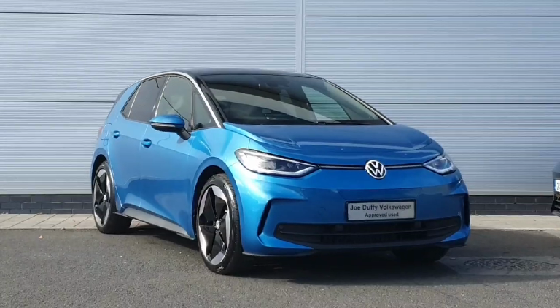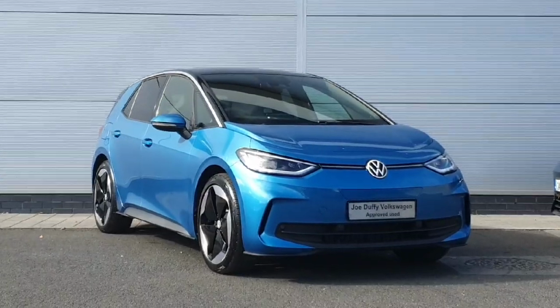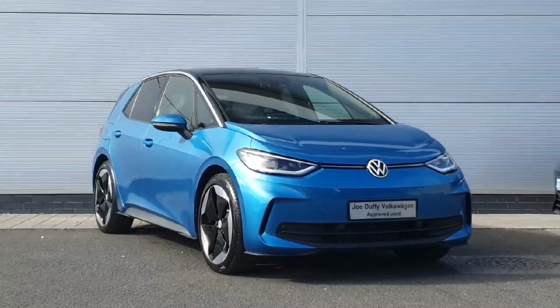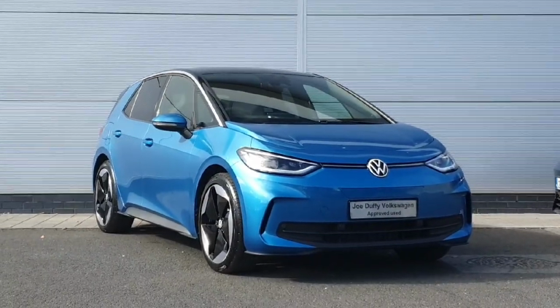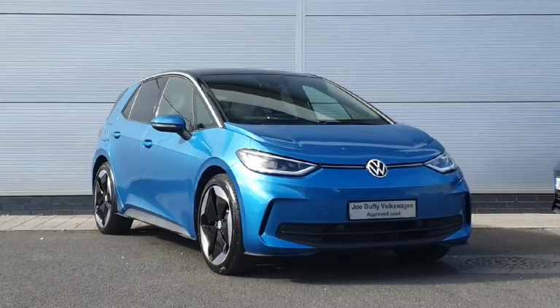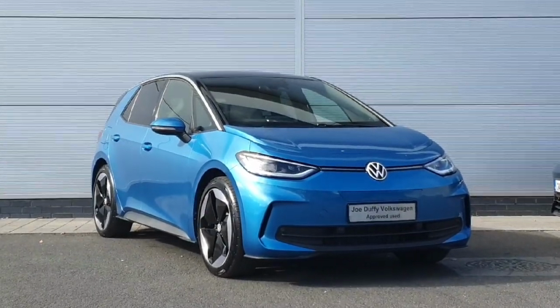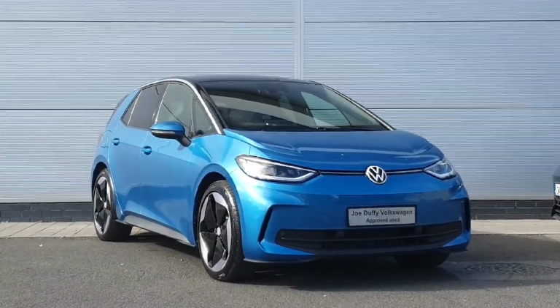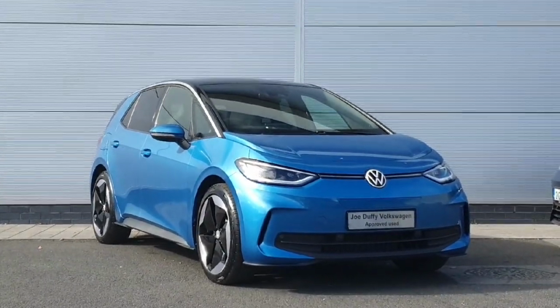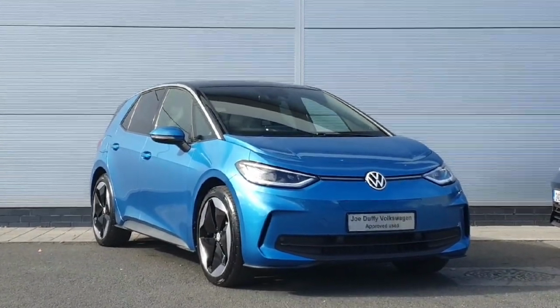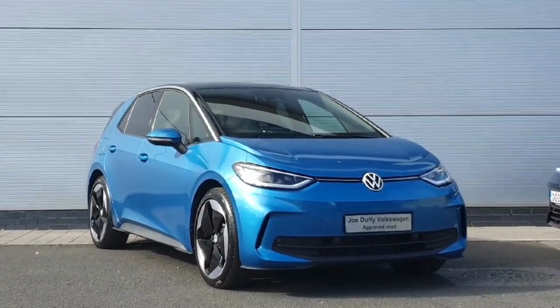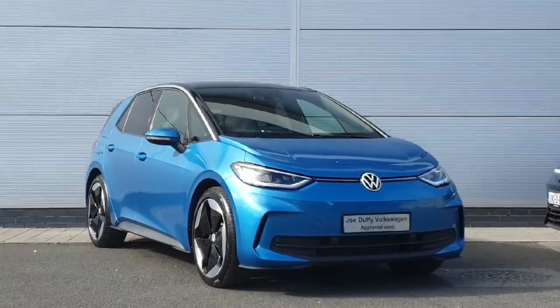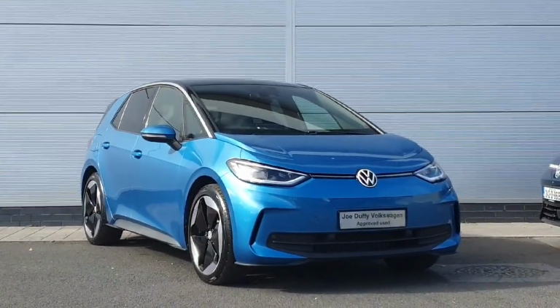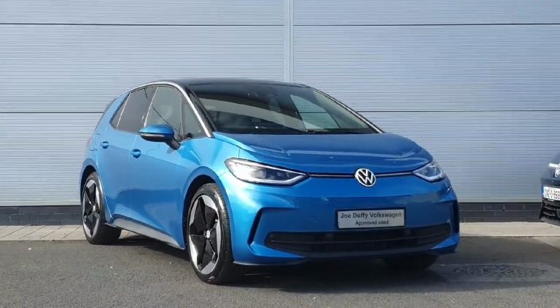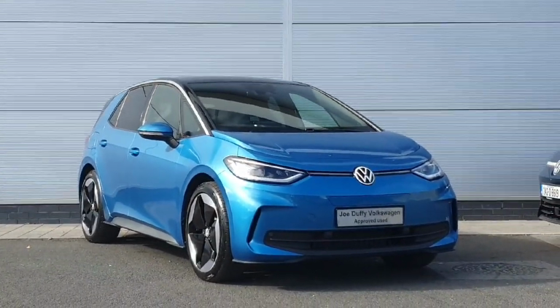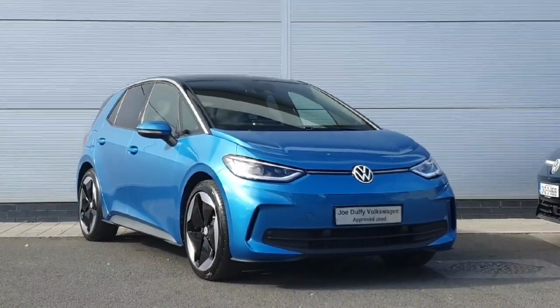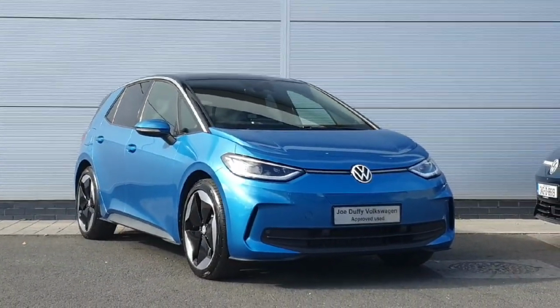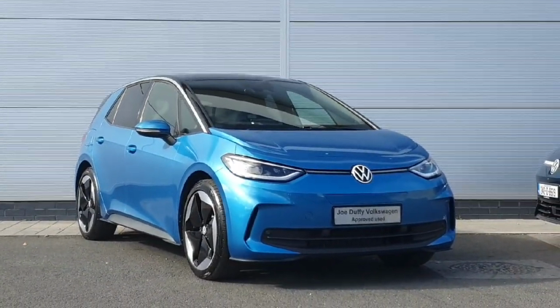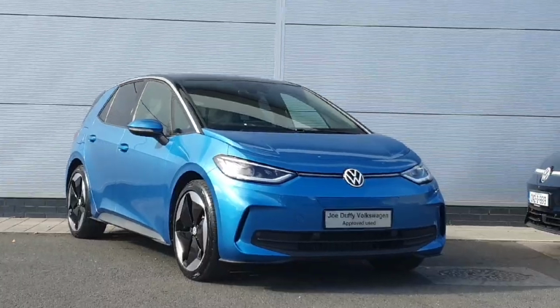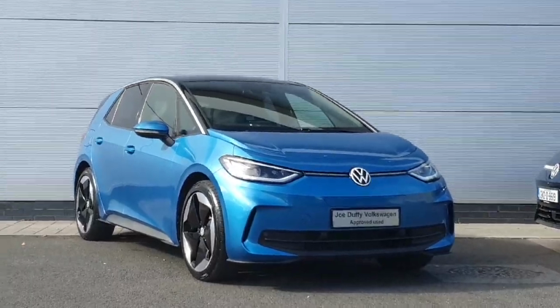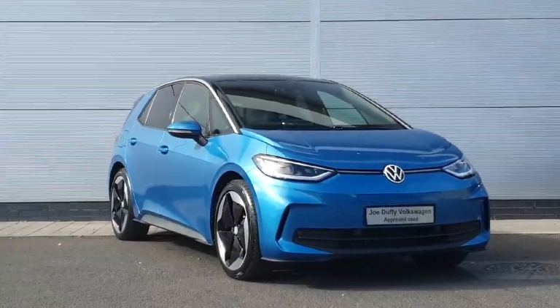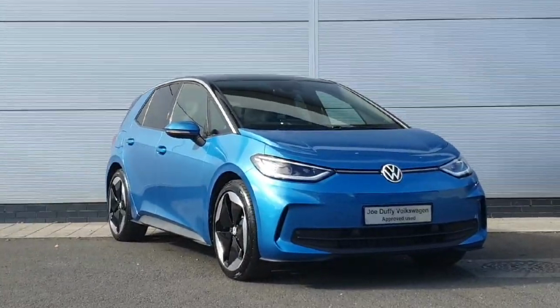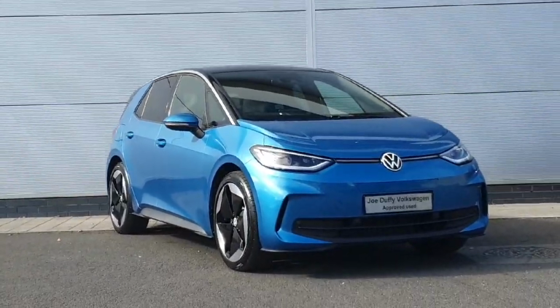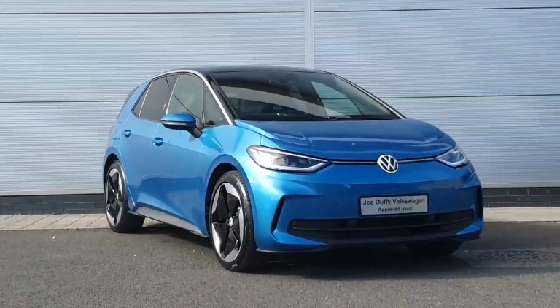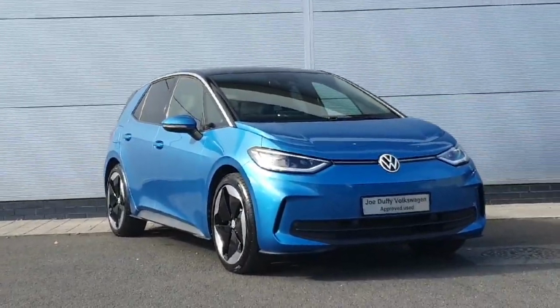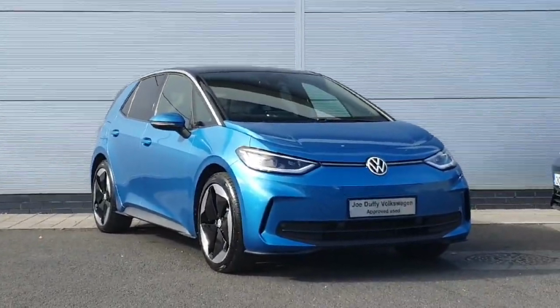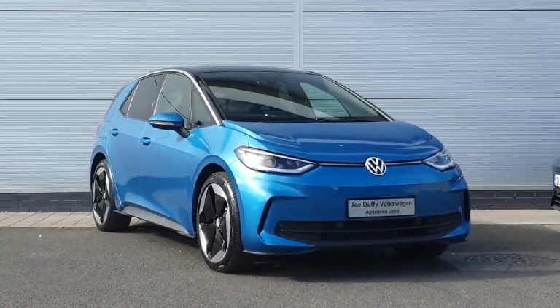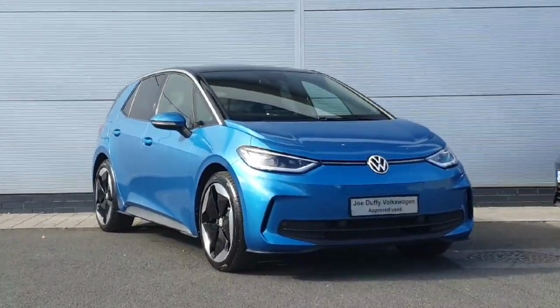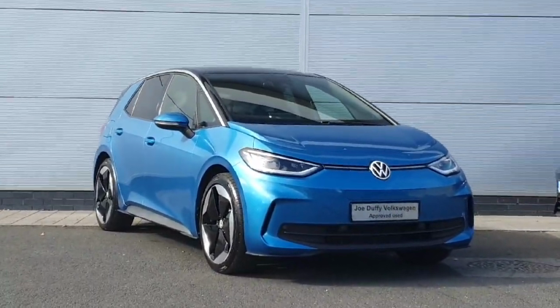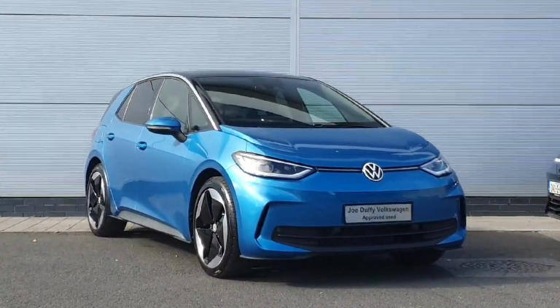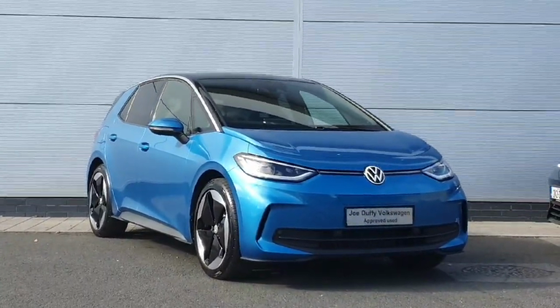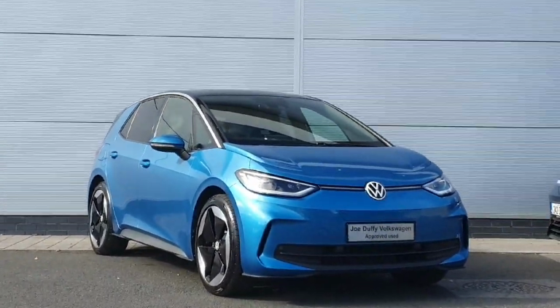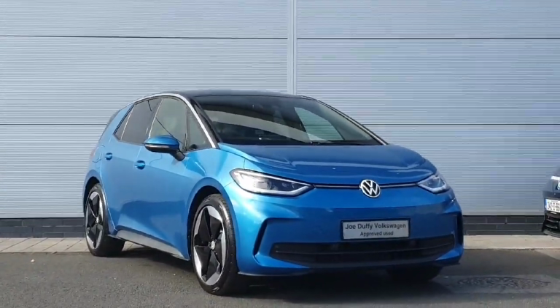Hi everyone, how's it going? Welcome back to Dodo for Volkswagen North Dublin. Today we have this blue ID.3 Pro family in stock. I'm going to quickly walk you through the car and show you some of the features that it has.